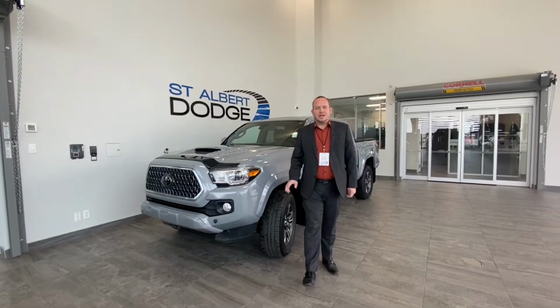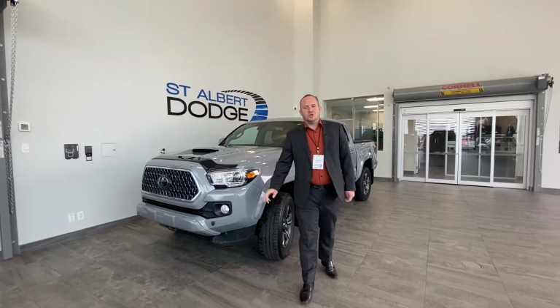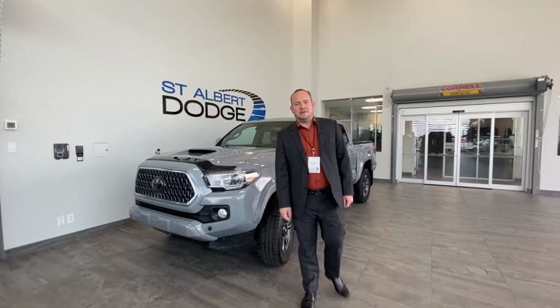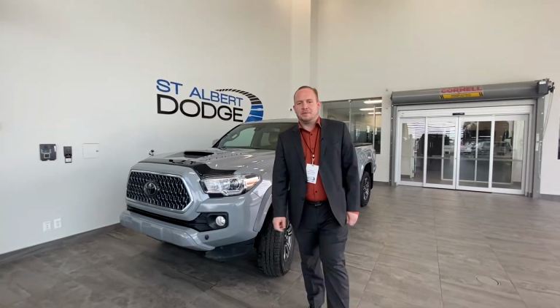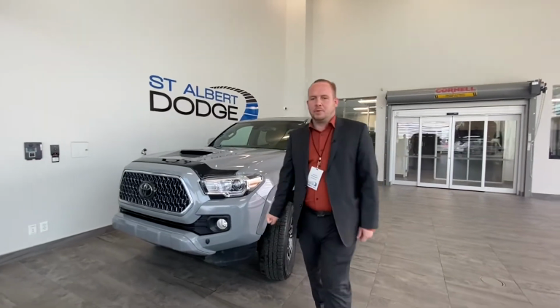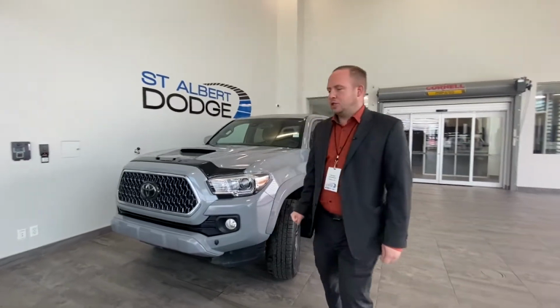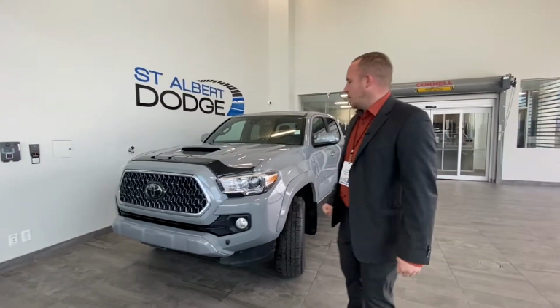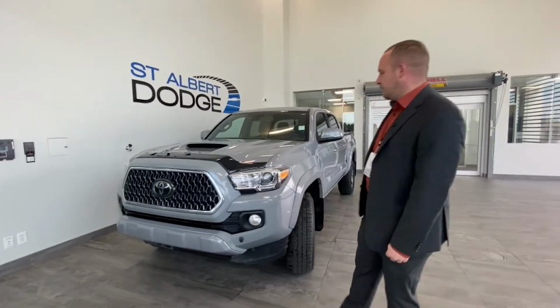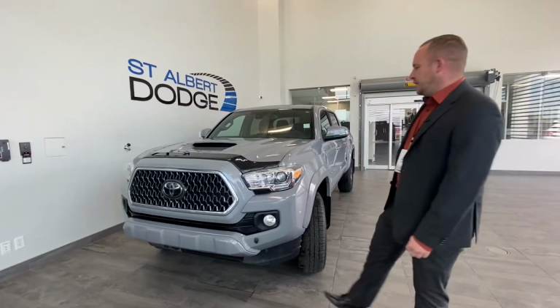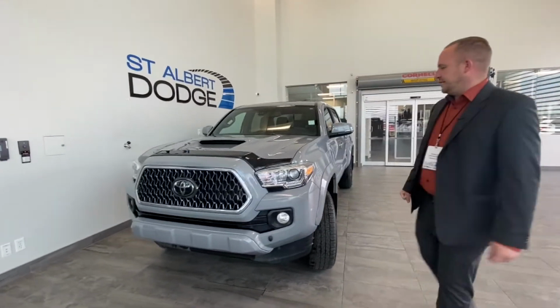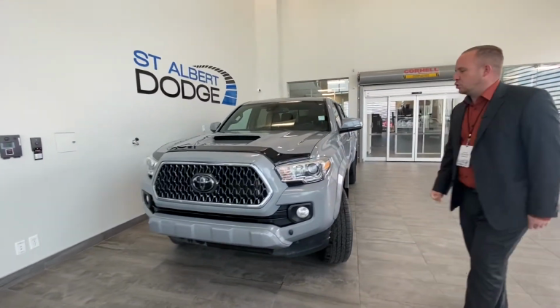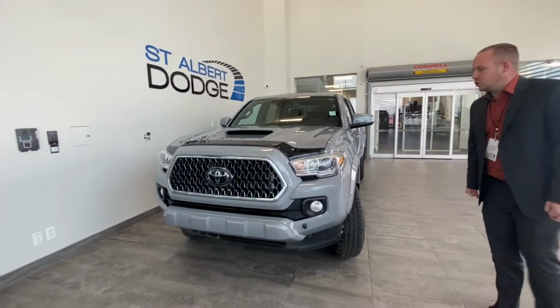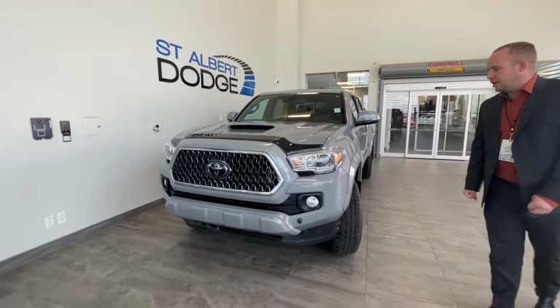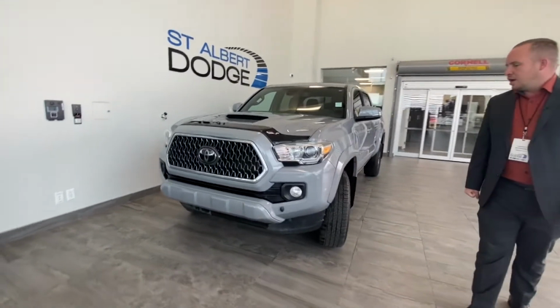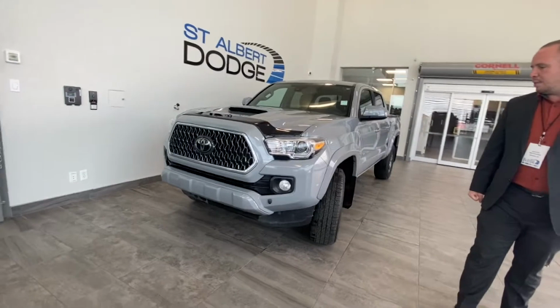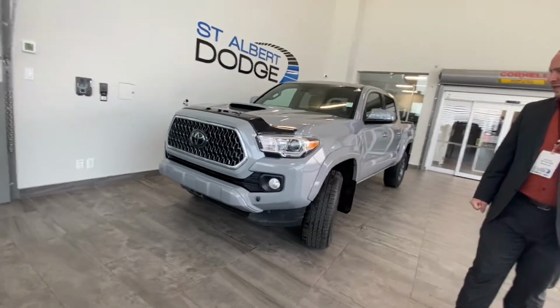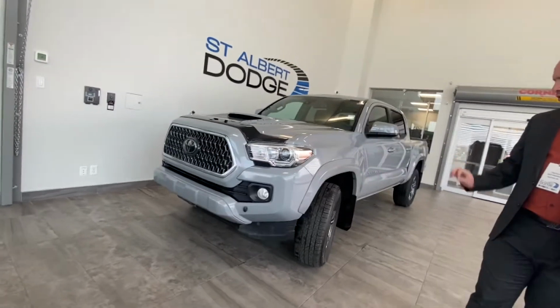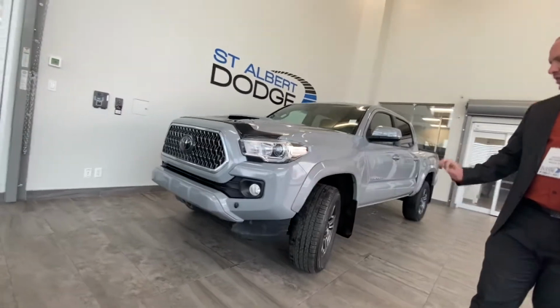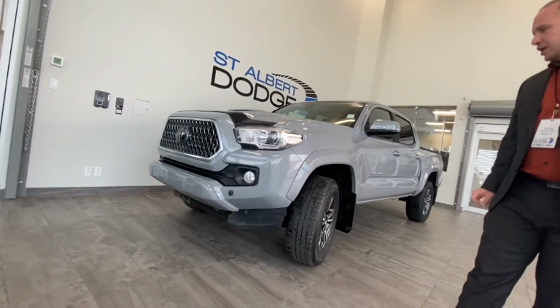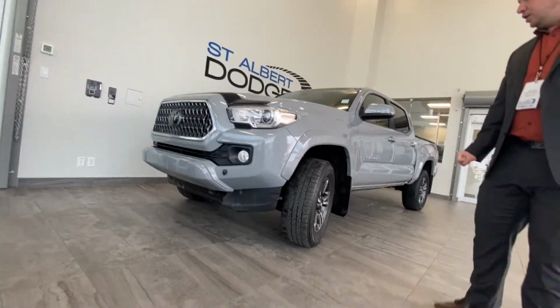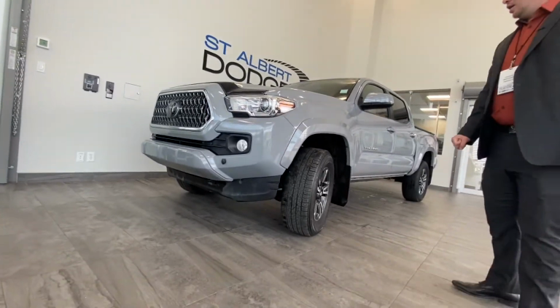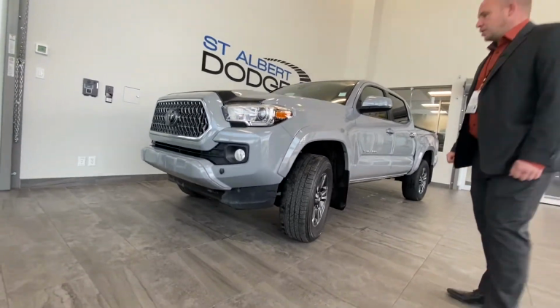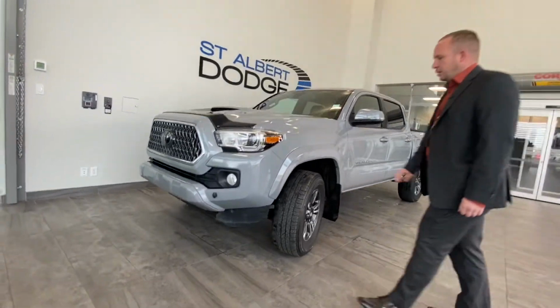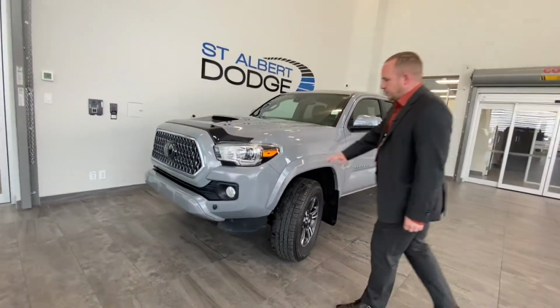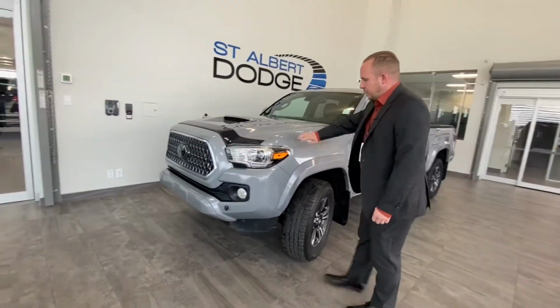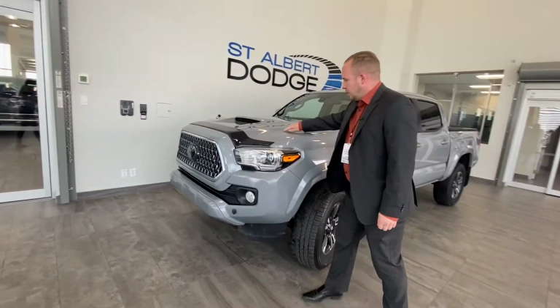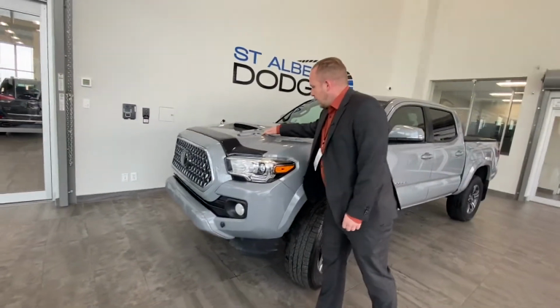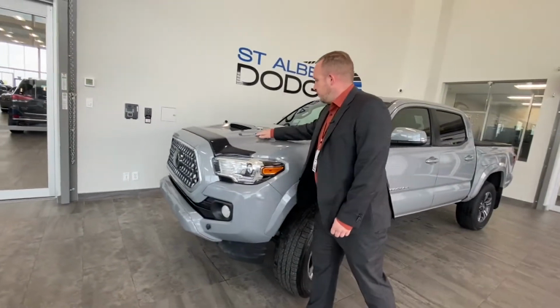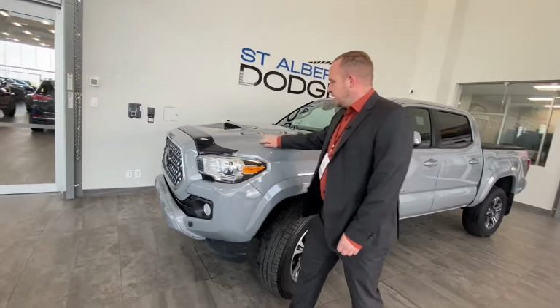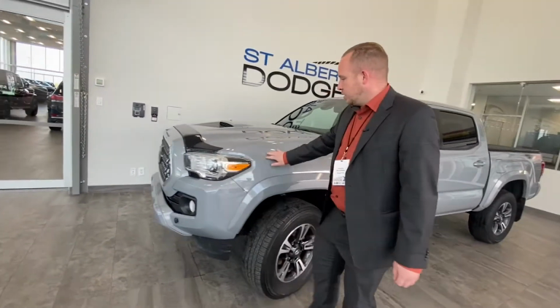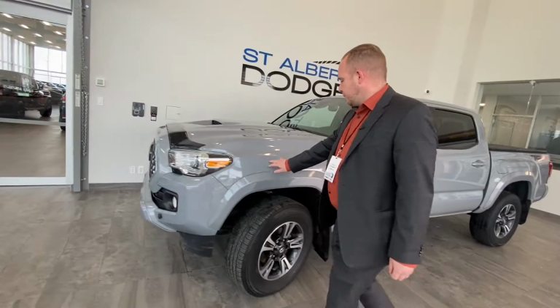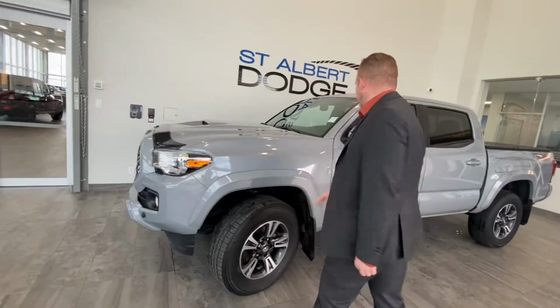Hello, Chad Davis here from St. Albert Dodge. We have a 2018 Toyota Tacoma in a light gray, thin gray color. It's got 3M all over the front — very nice looking from the front end.